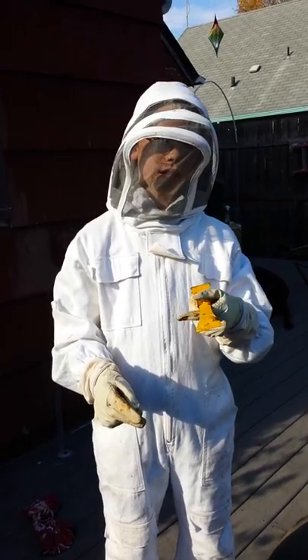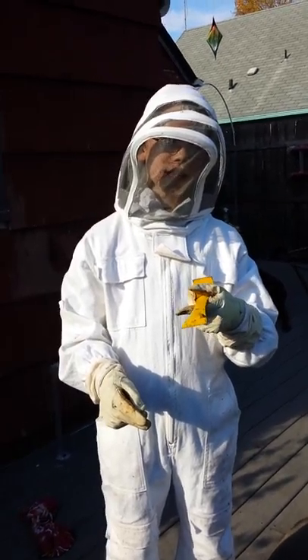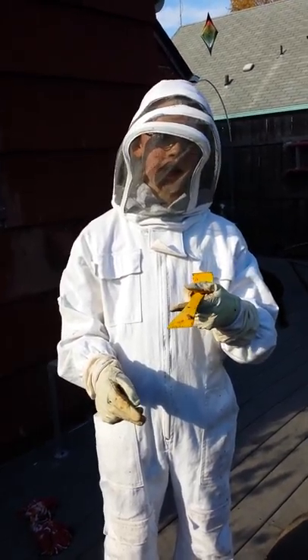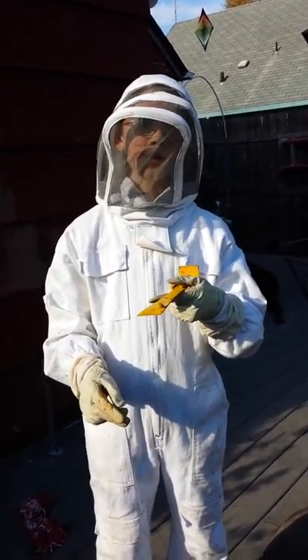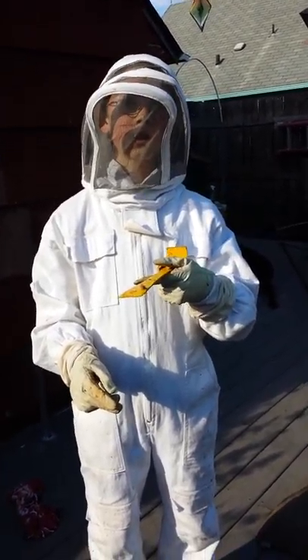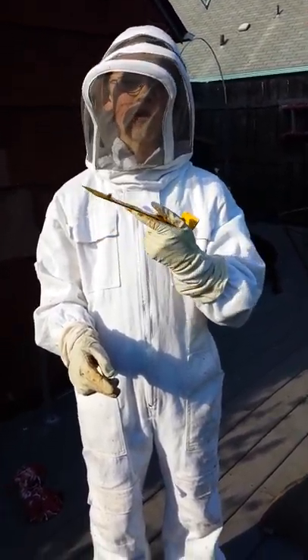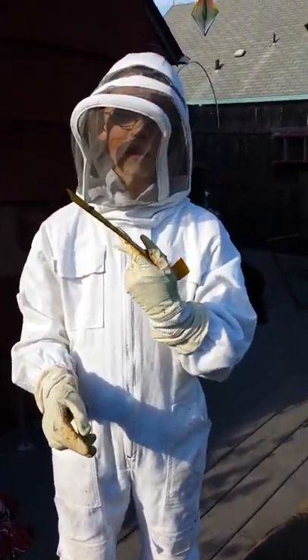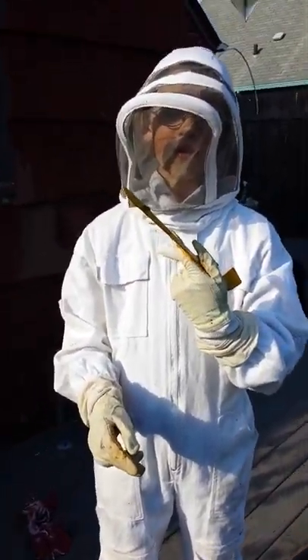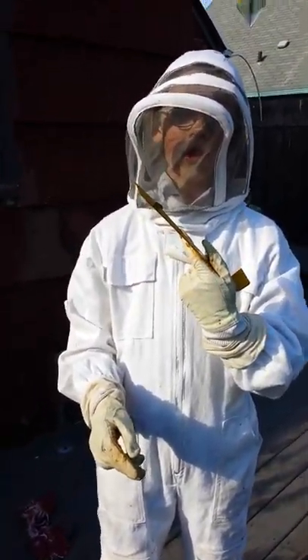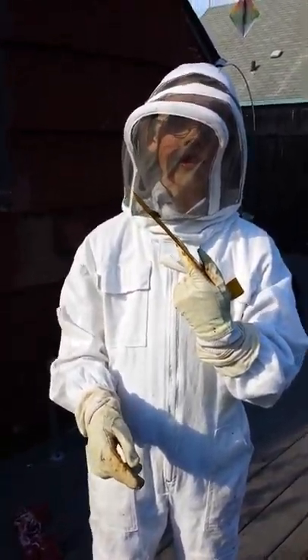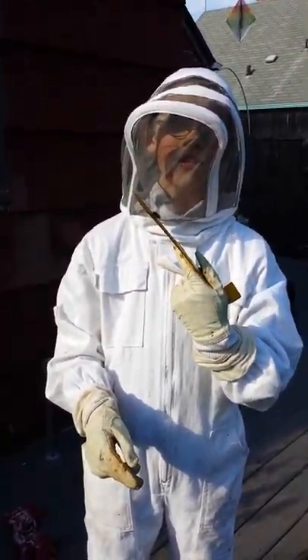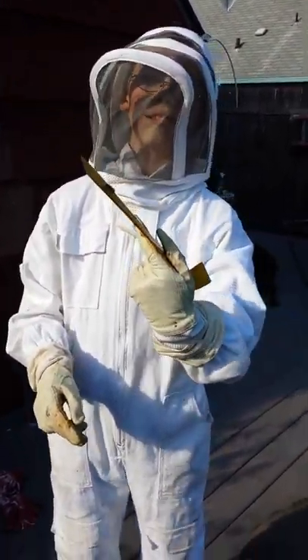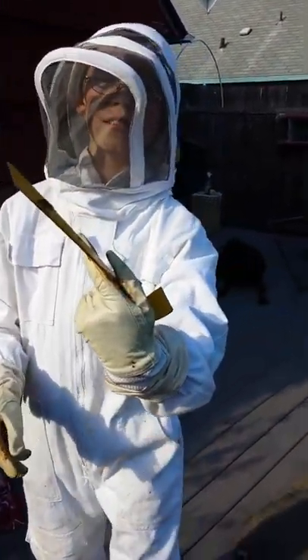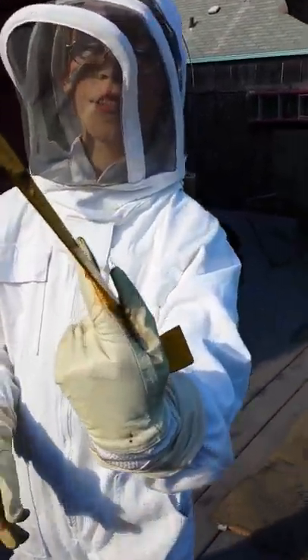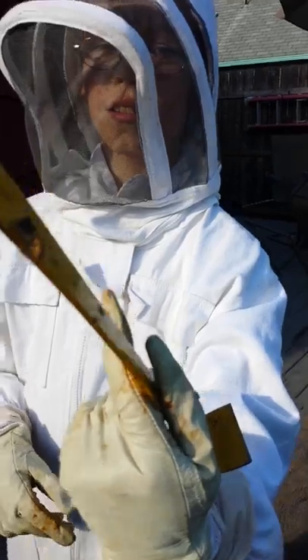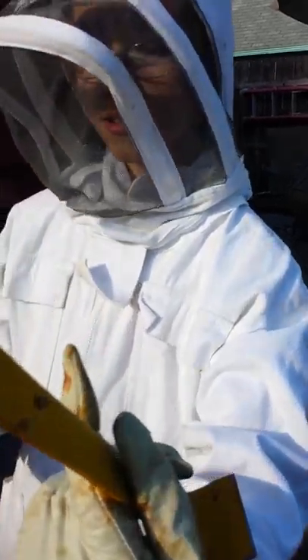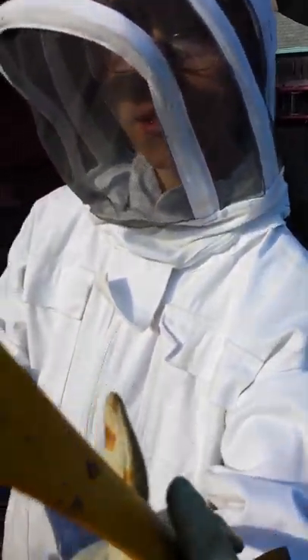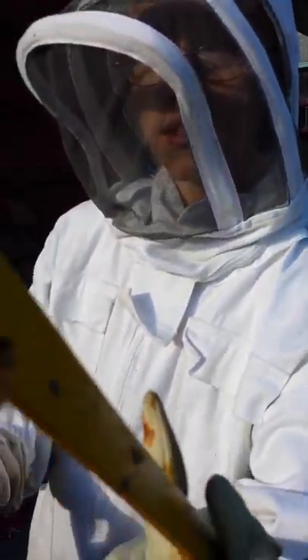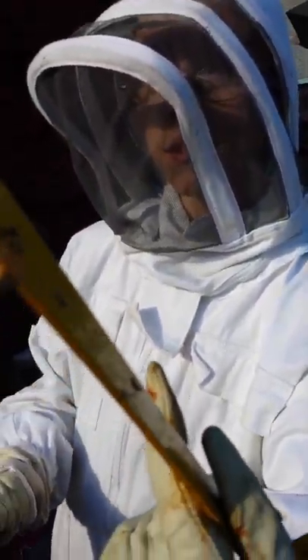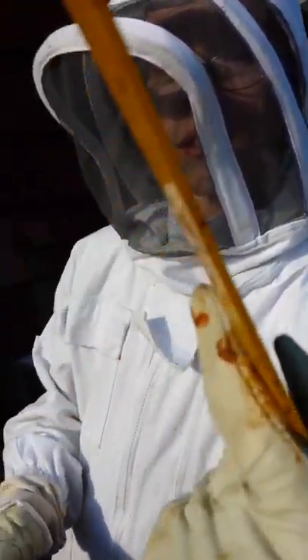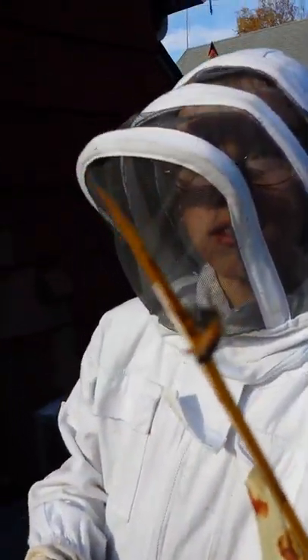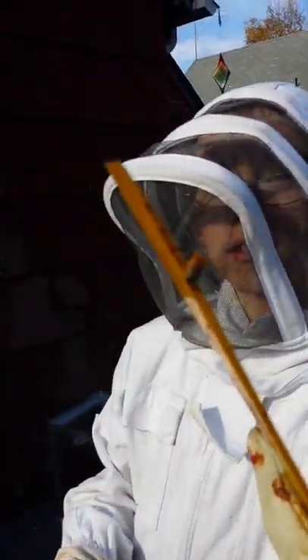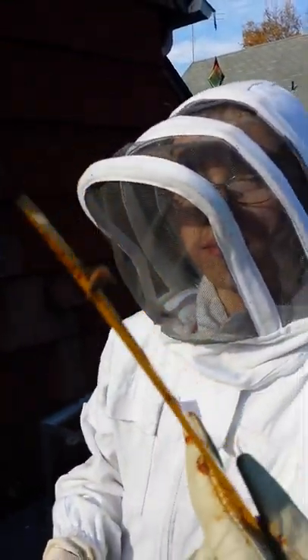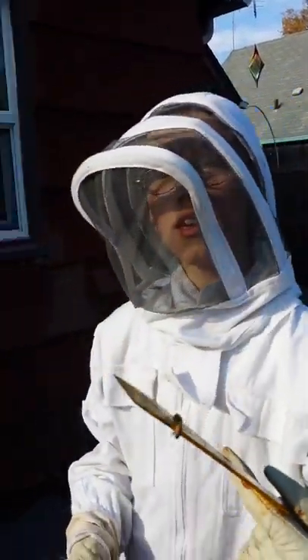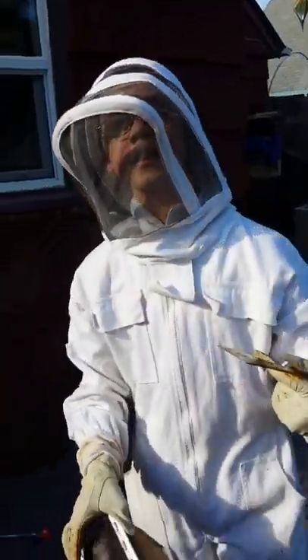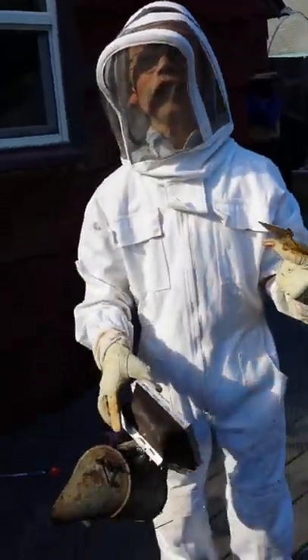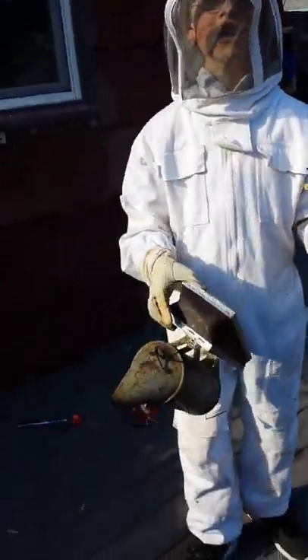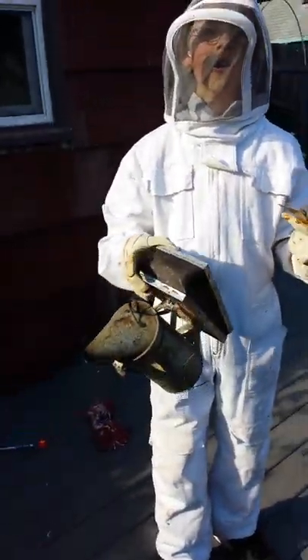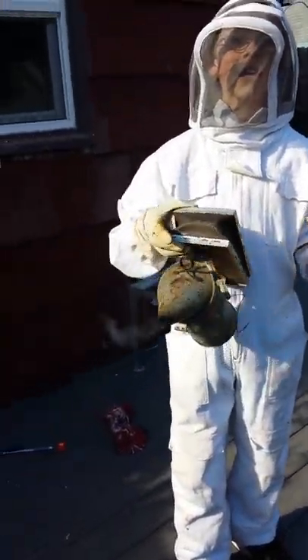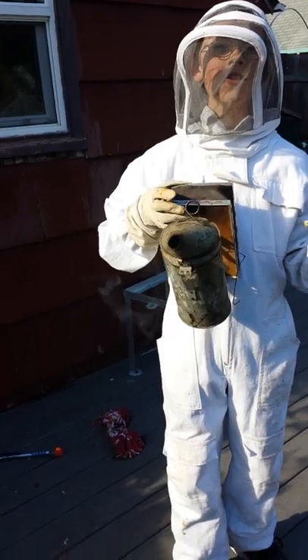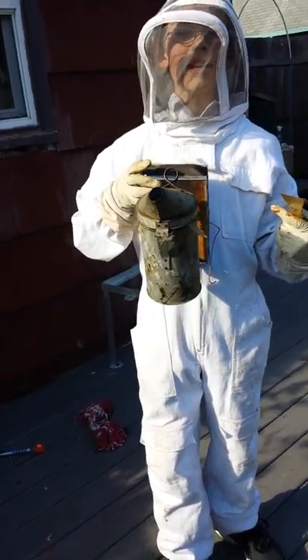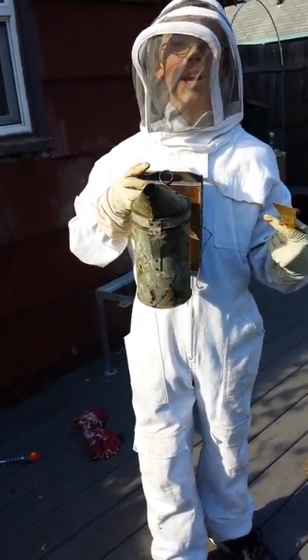Next, you get your tools. We even got a bee here for you. Next, you get your smoker and light it. That's usually my dad's job.